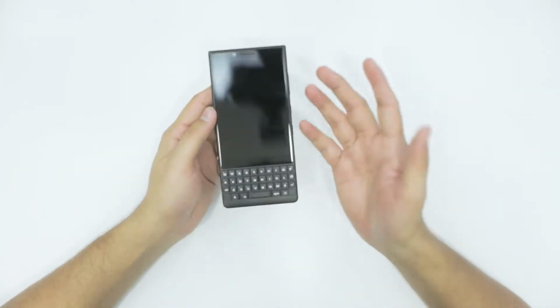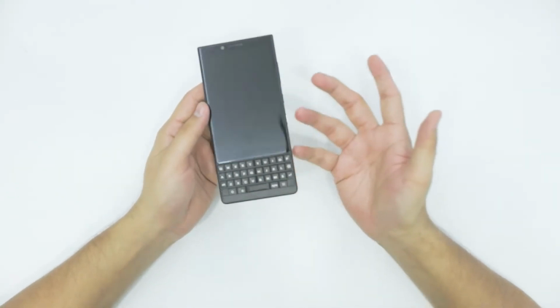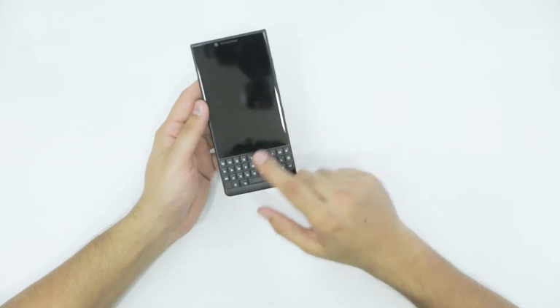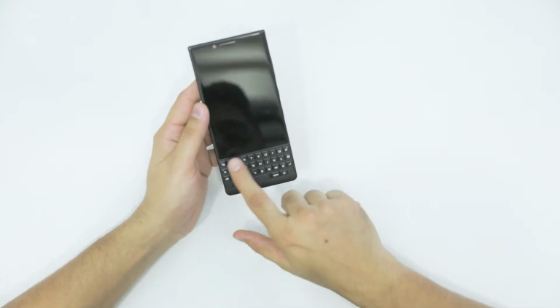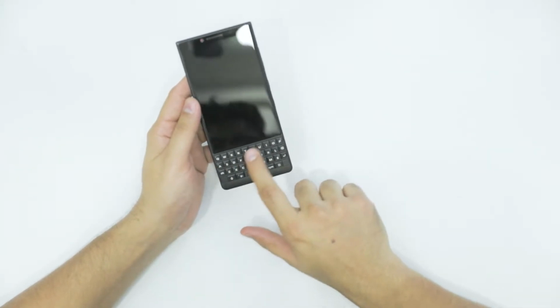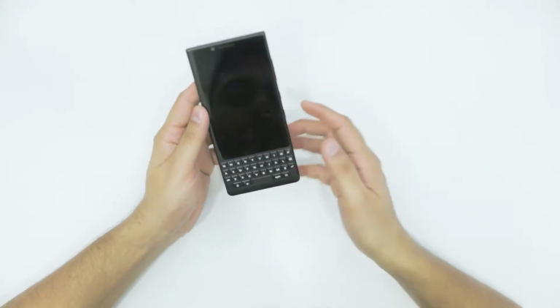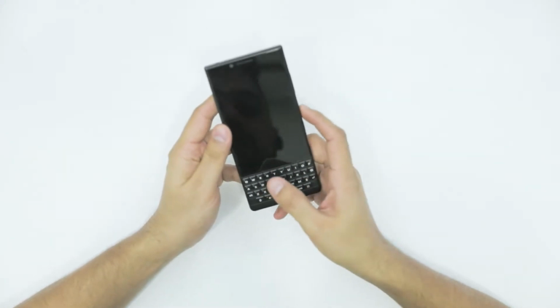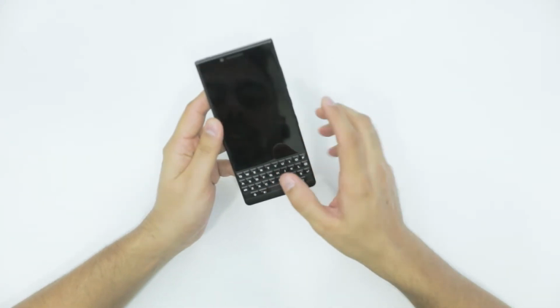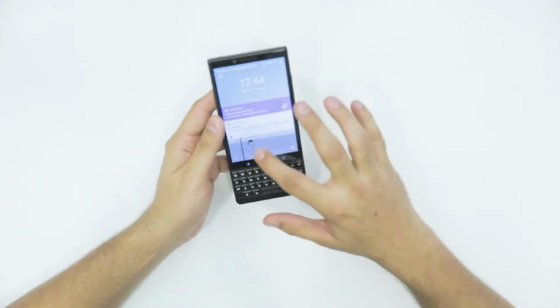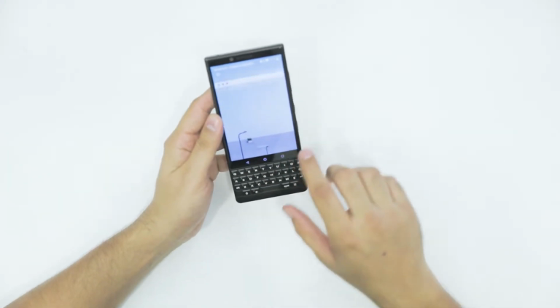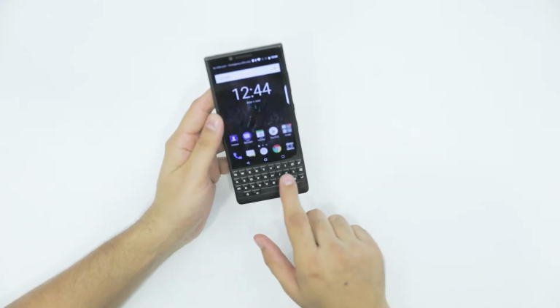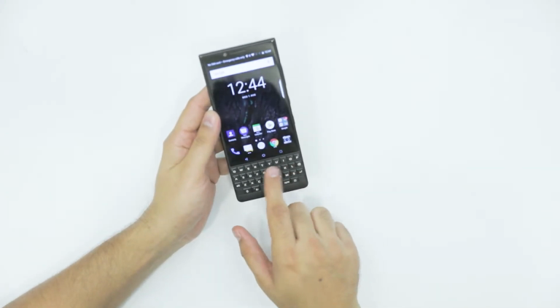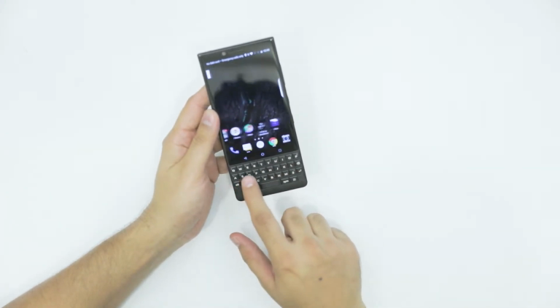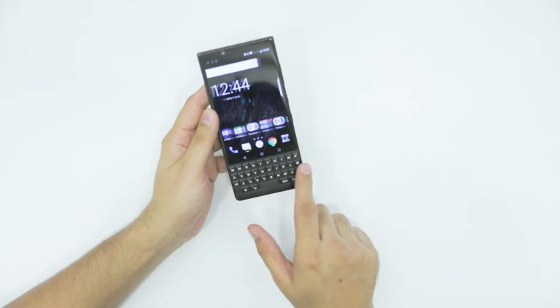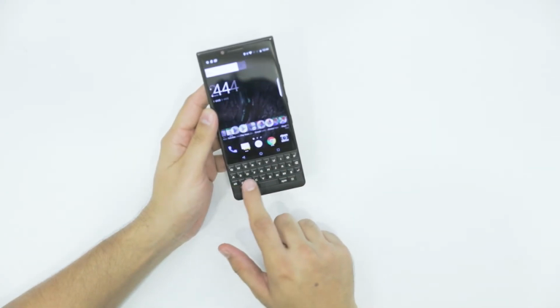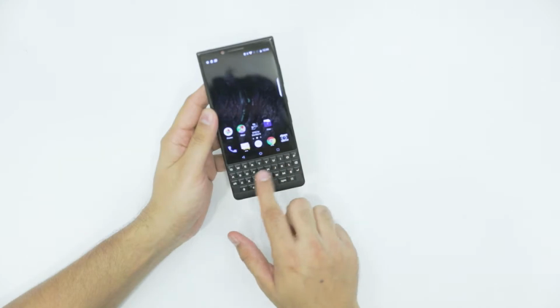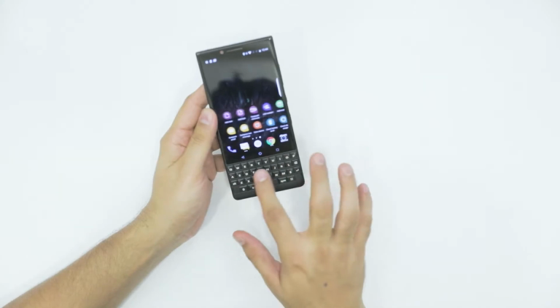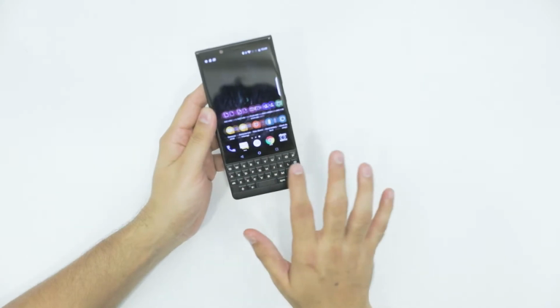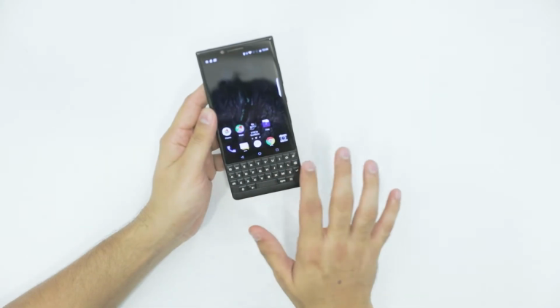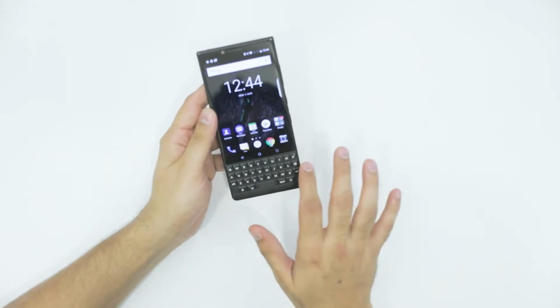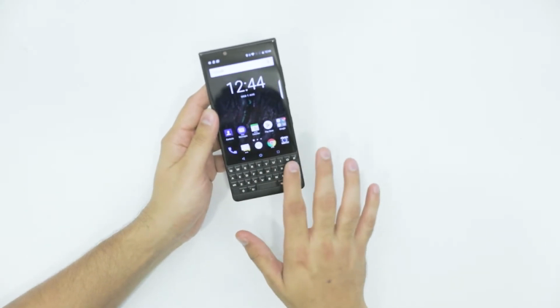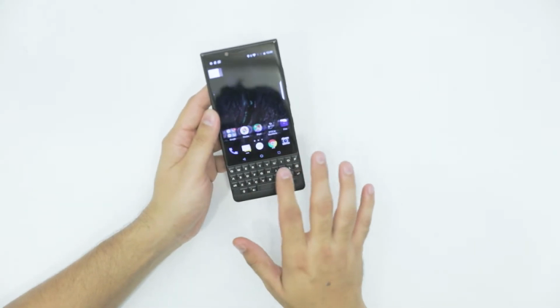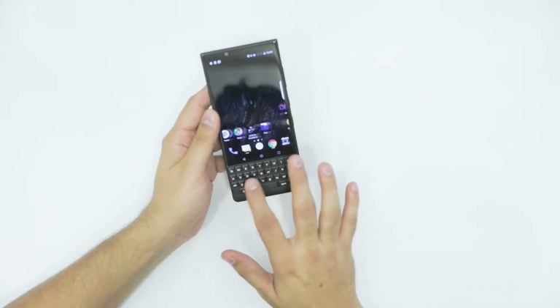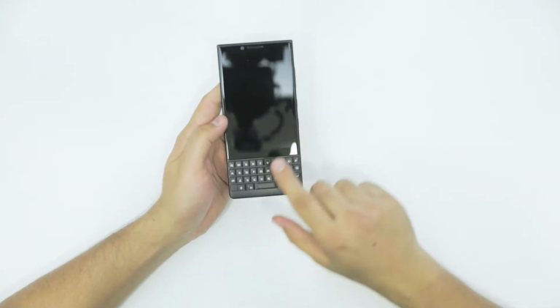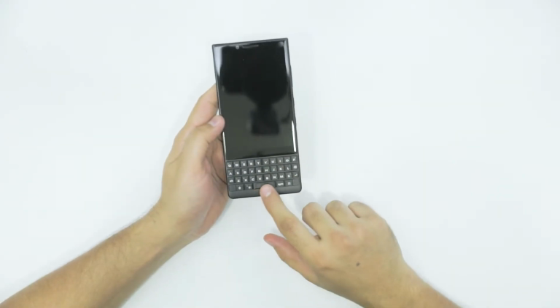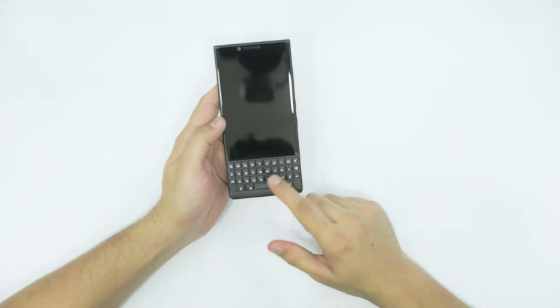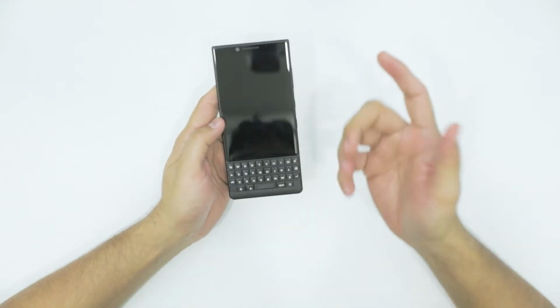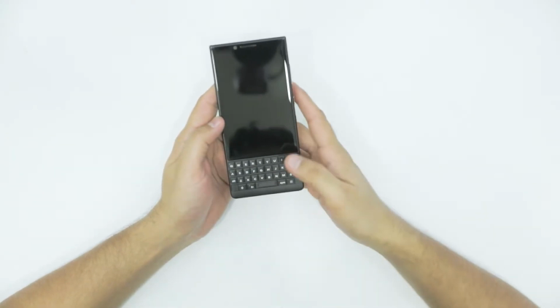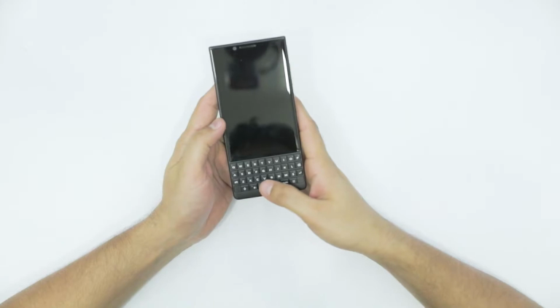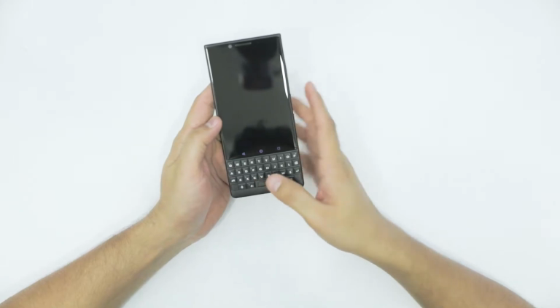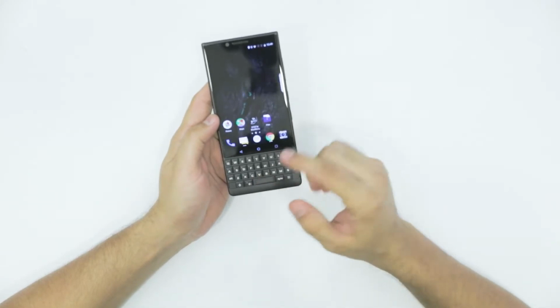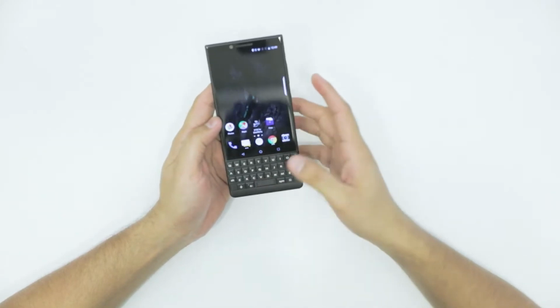This phone is all about the physical keyboard. The other good thing is you can even use the keyboard as a scroller right there. Also, the space bar button functions more like a fingerprint sensor.